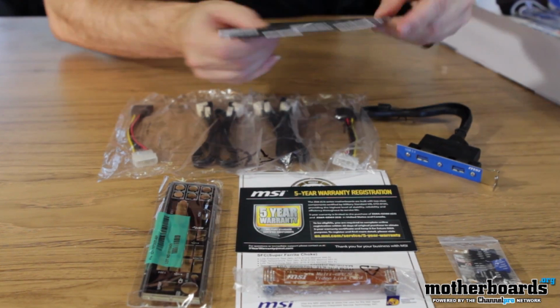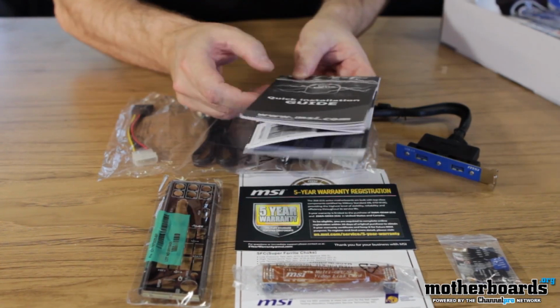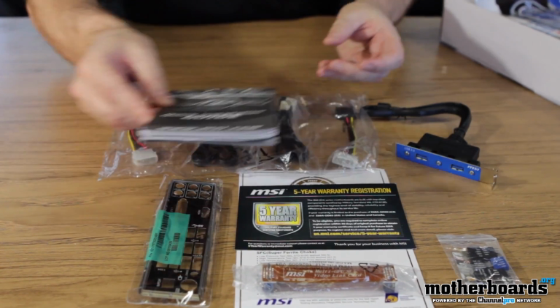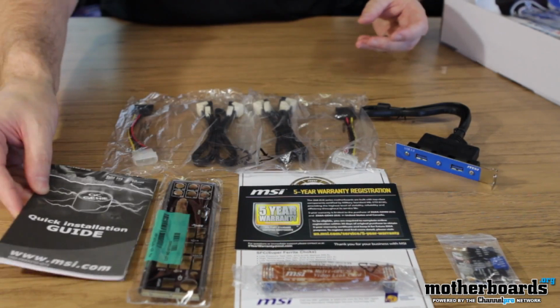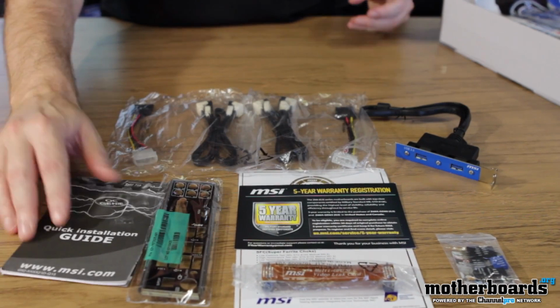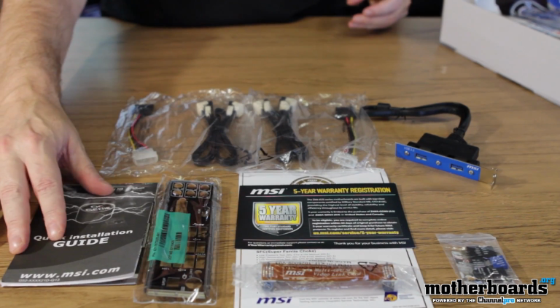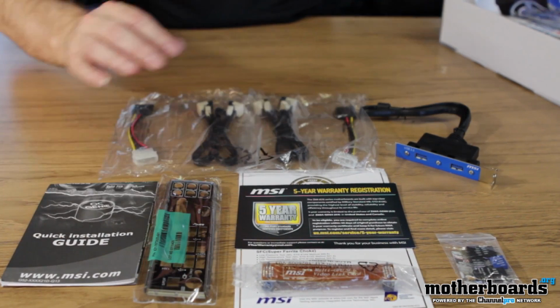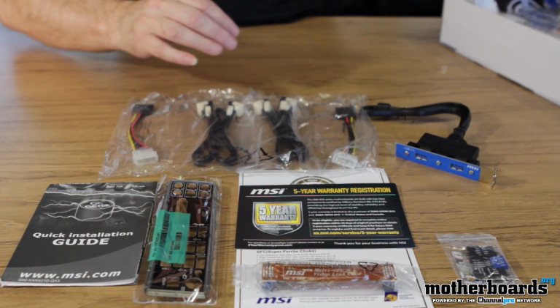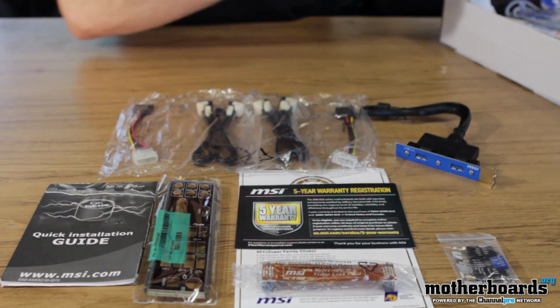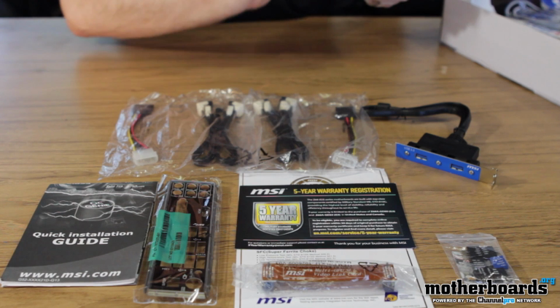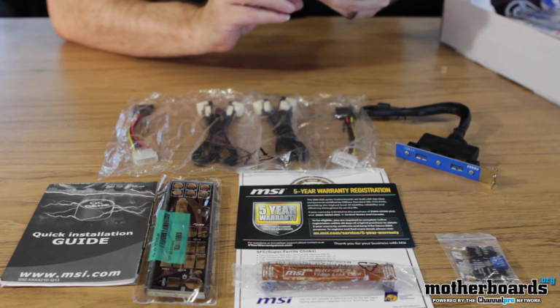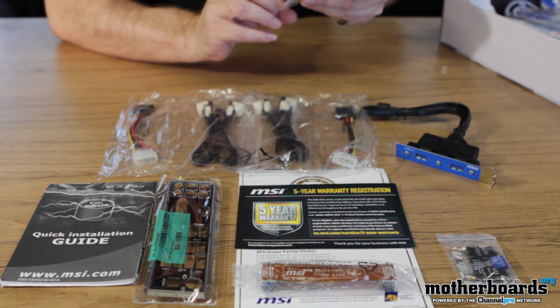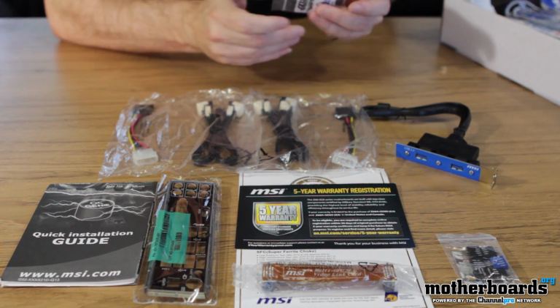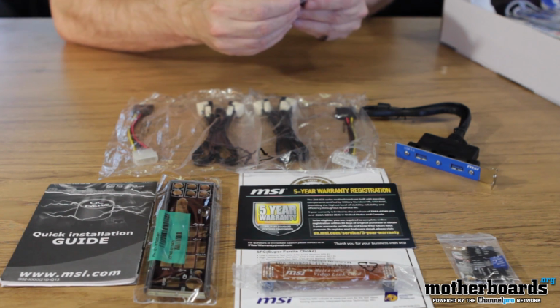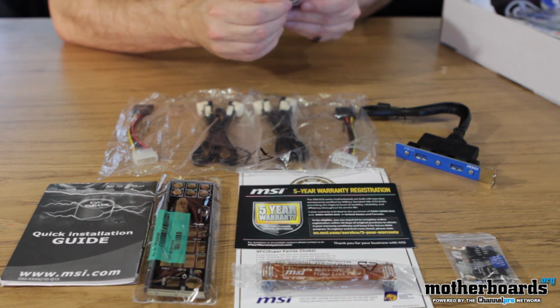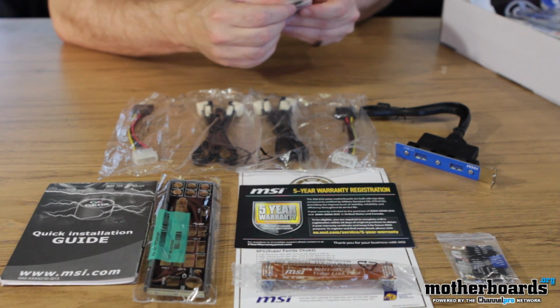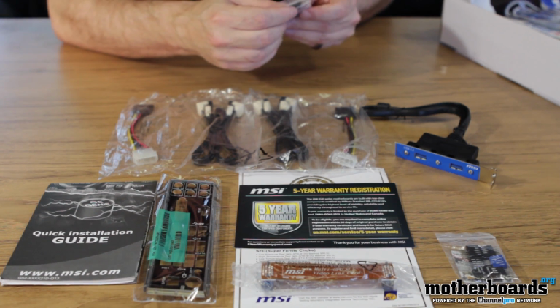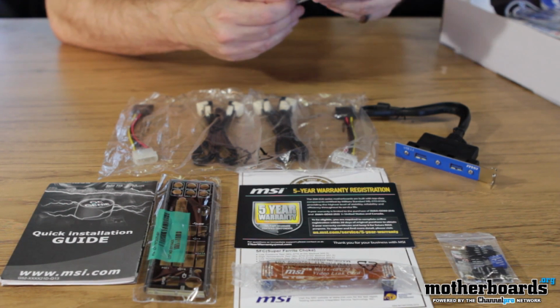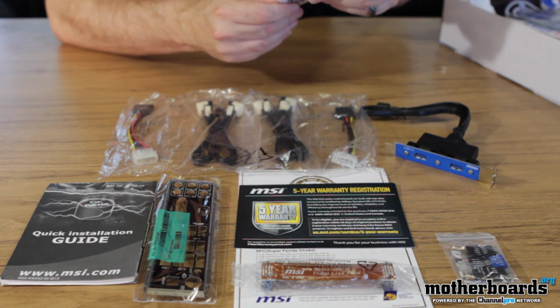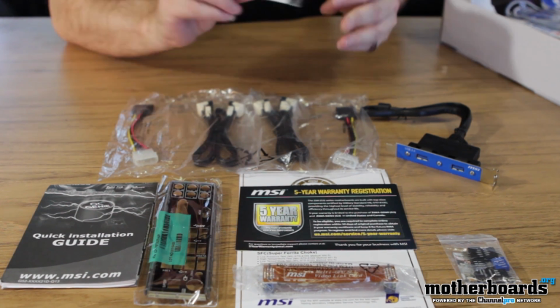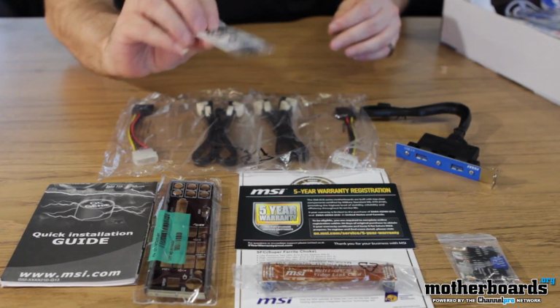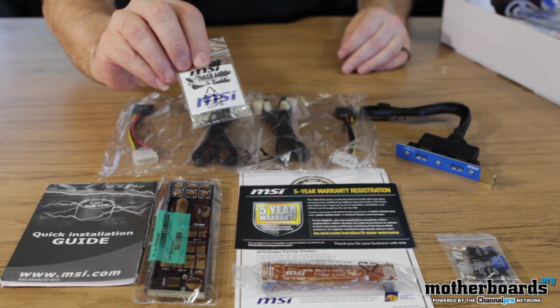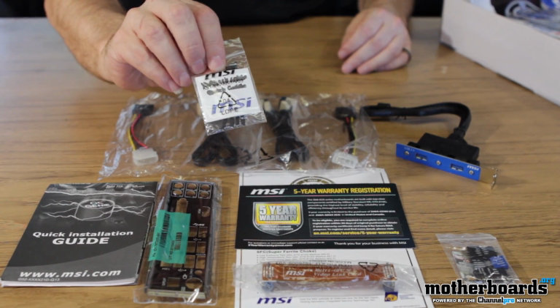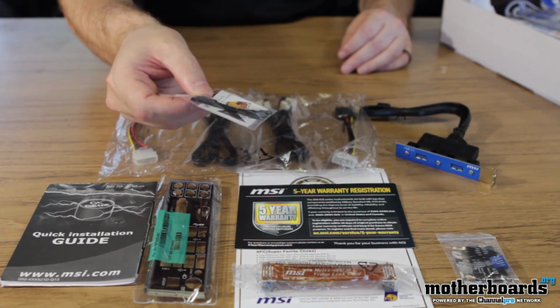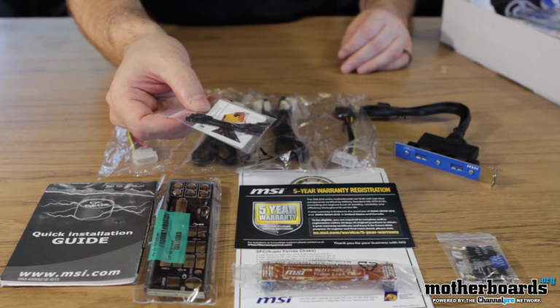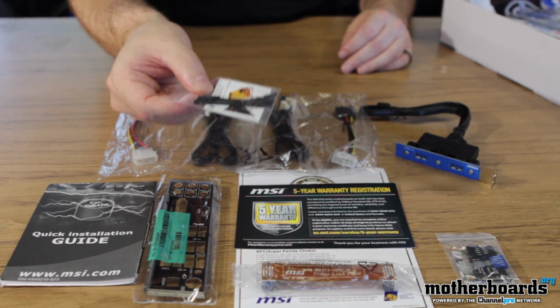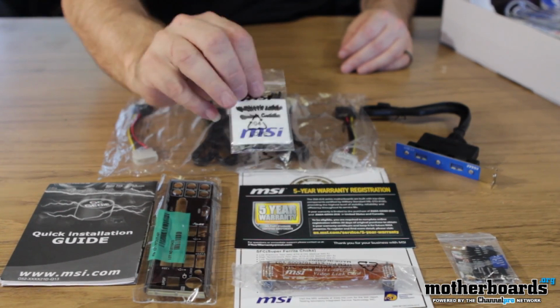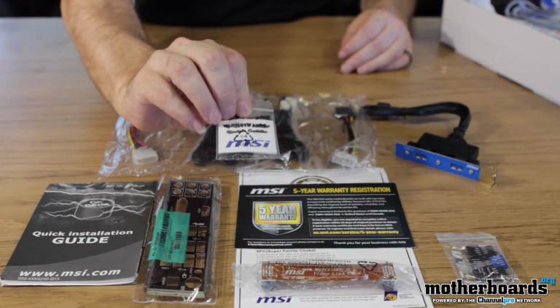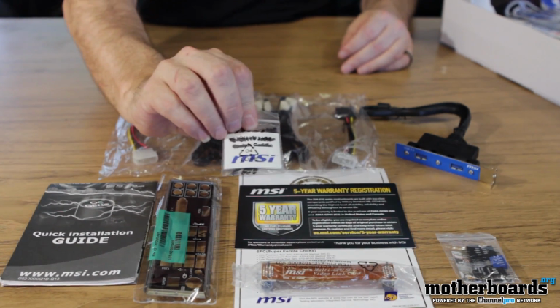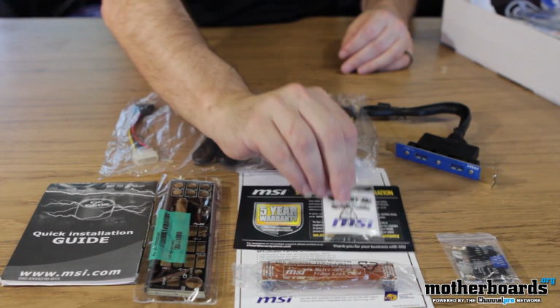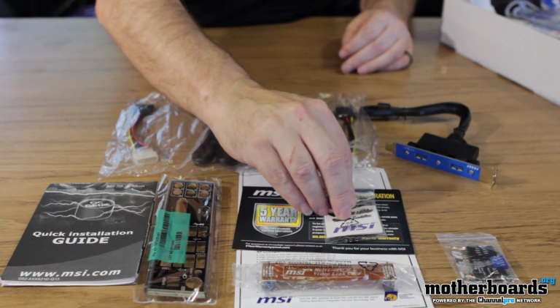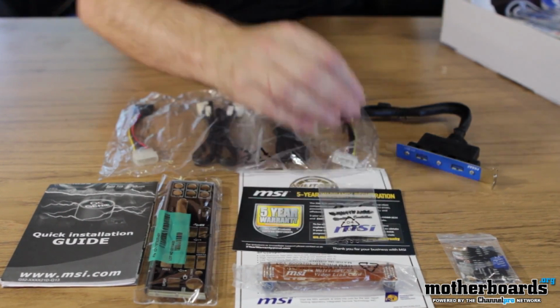We also have a quick installation guide. These are things to connect a multi-meter to your board — these little wires right here. If you want to connect a multi-meter to your board and check it out, that's what these are used for.